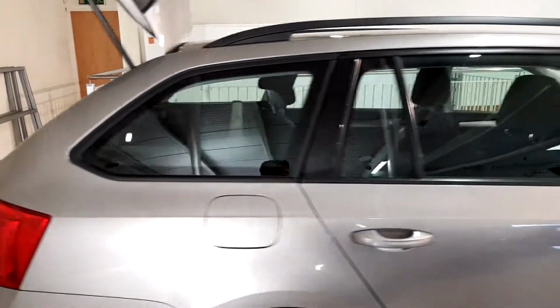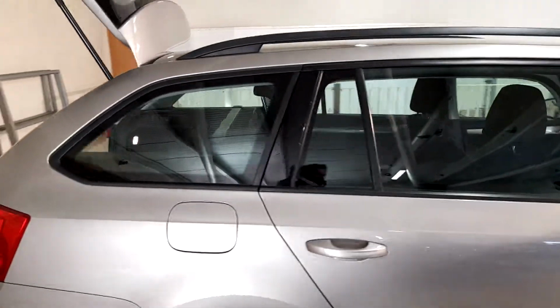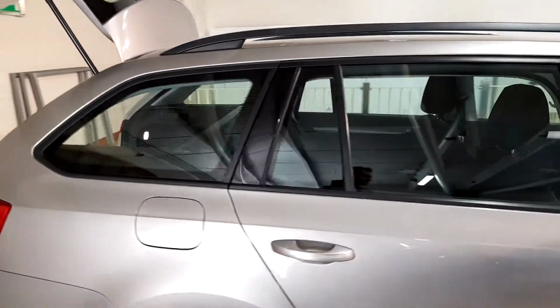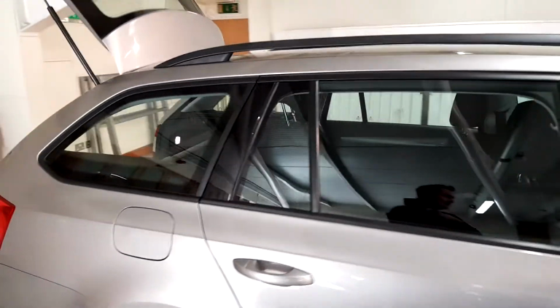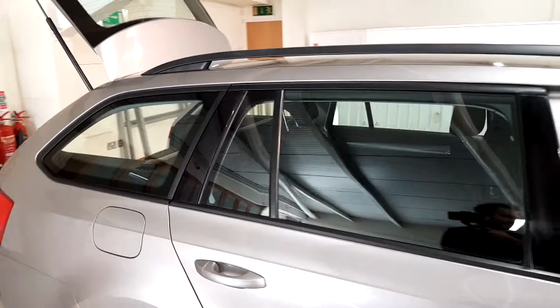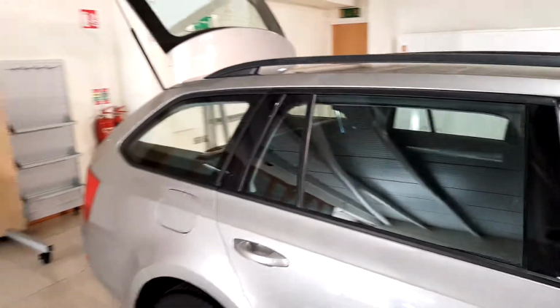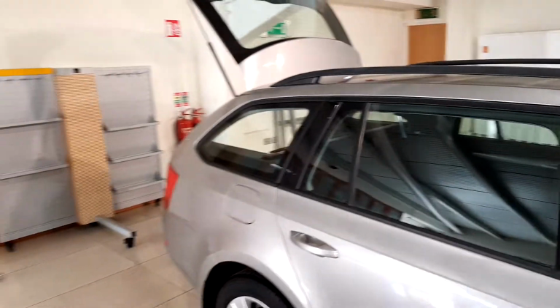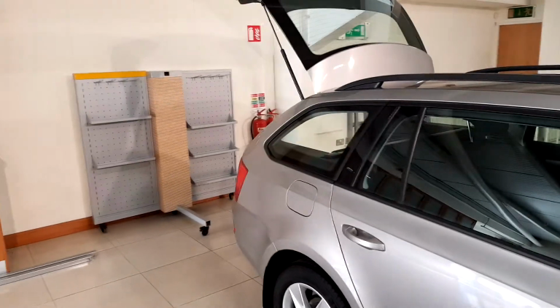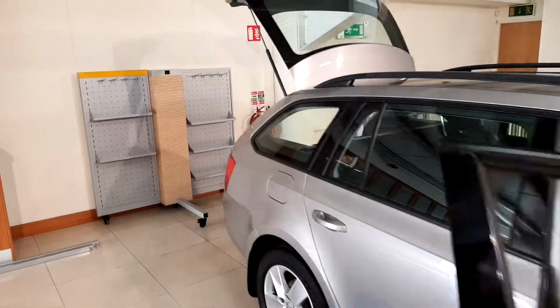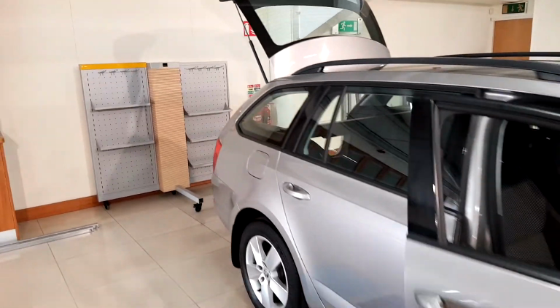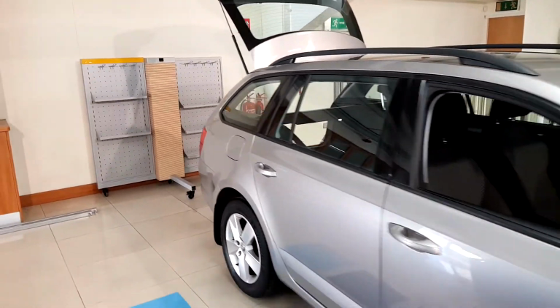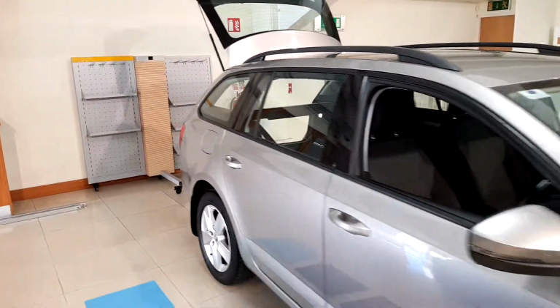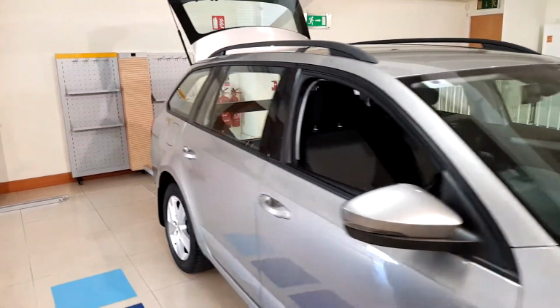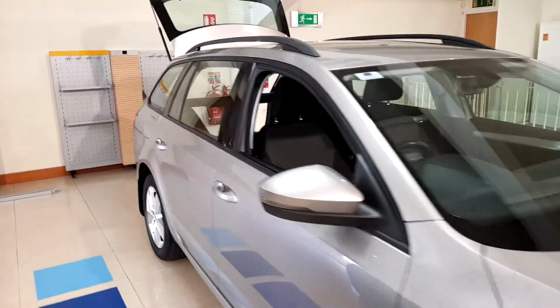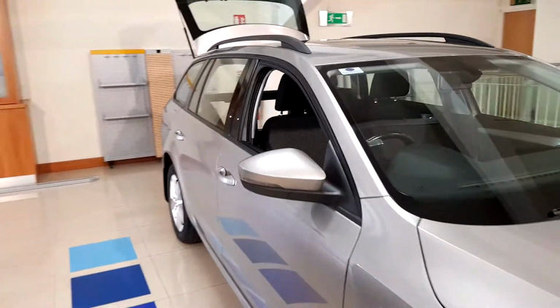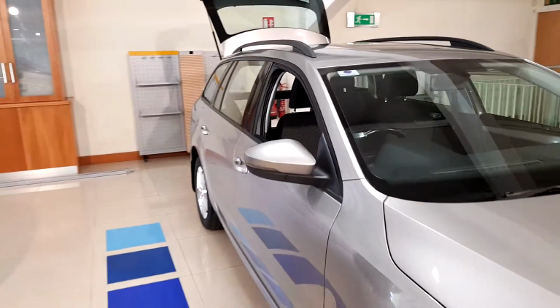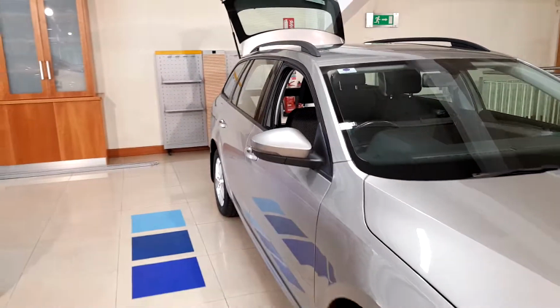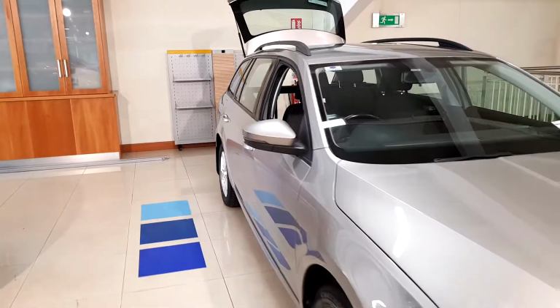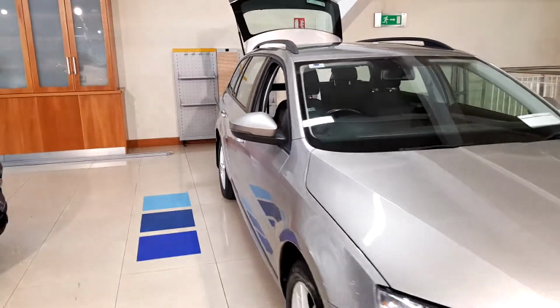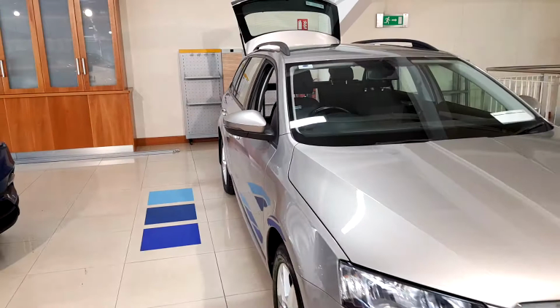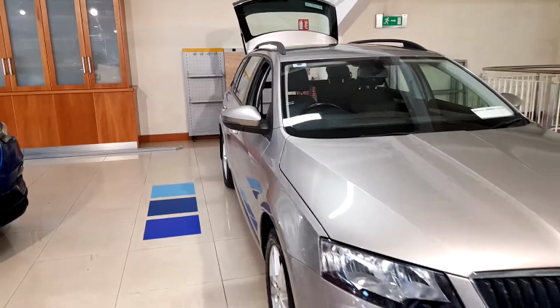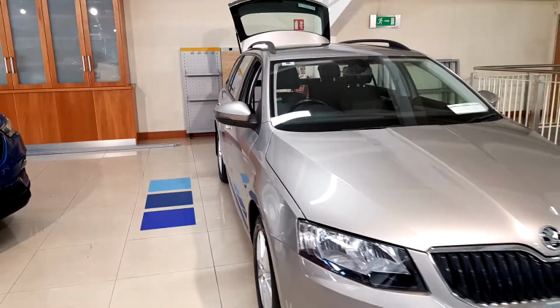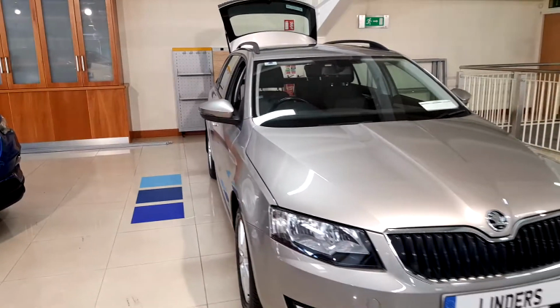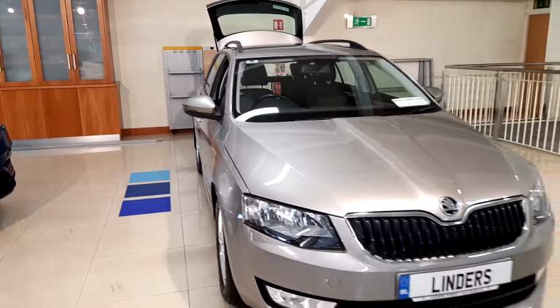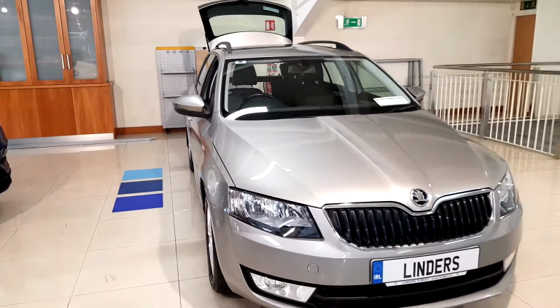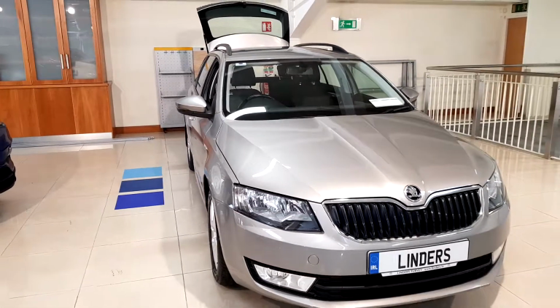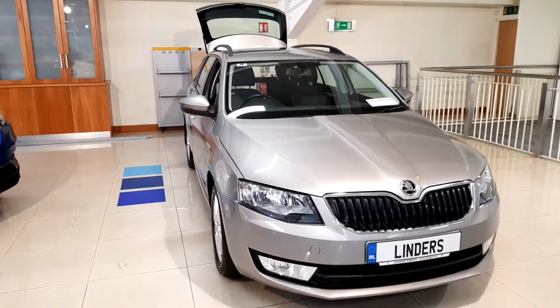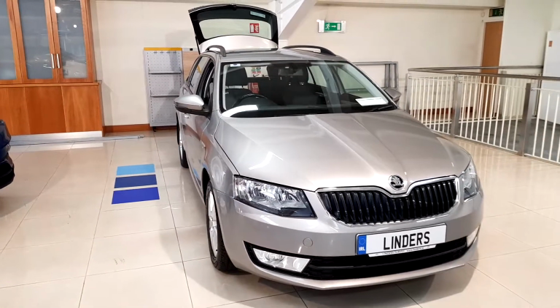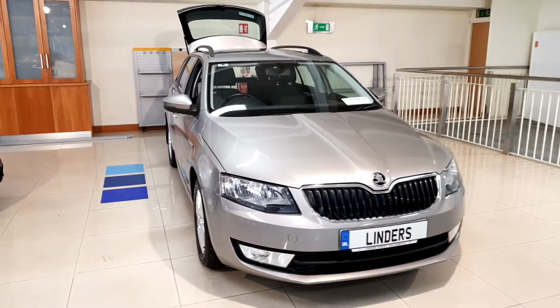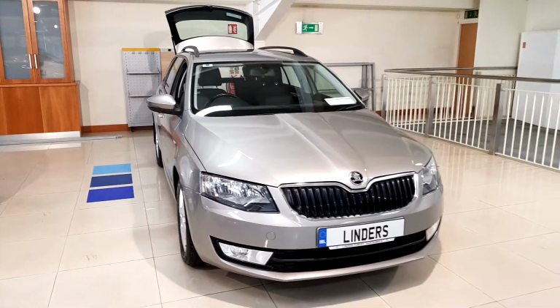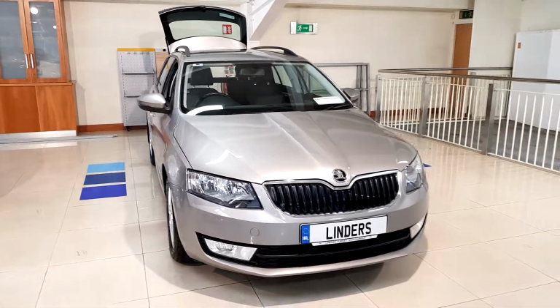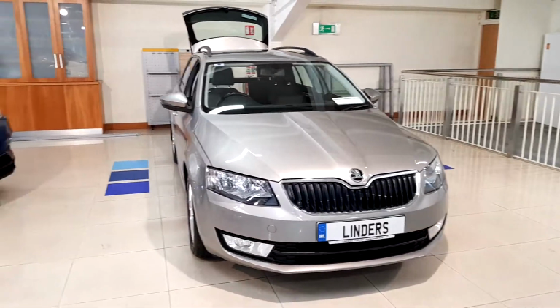This car is in our Turvey branch. If you'd like to arrange a test drive, please give us a call on 01890 180. Thank you.